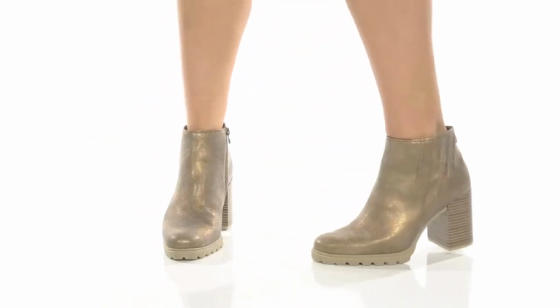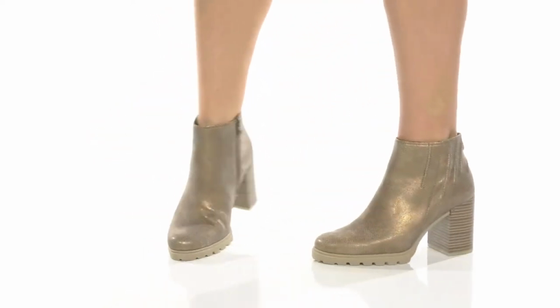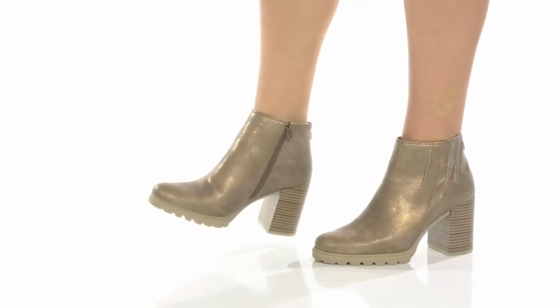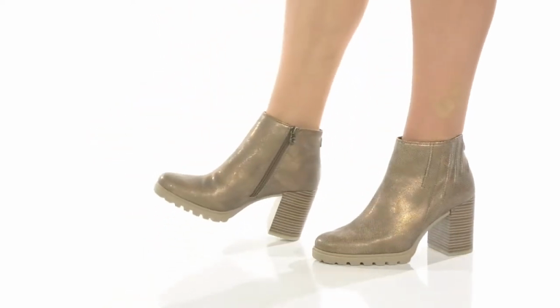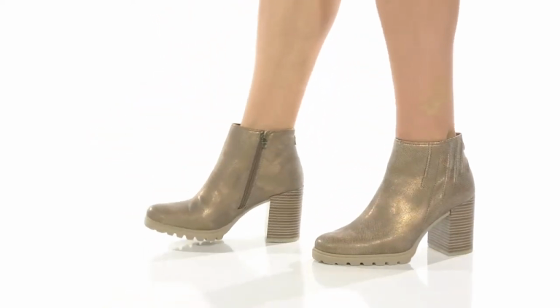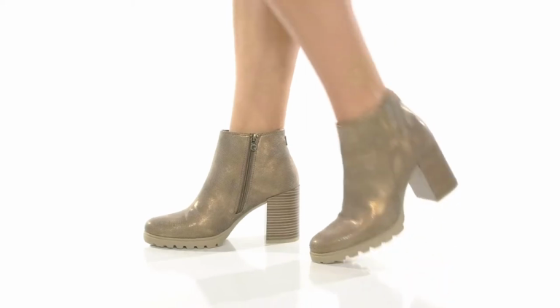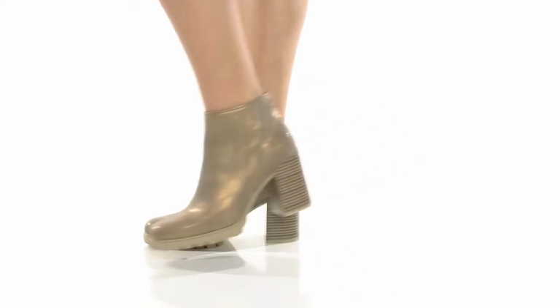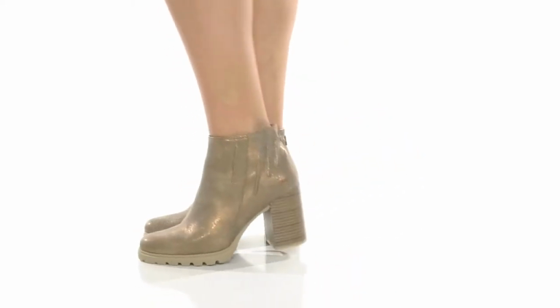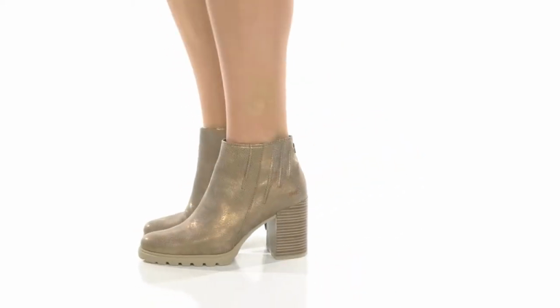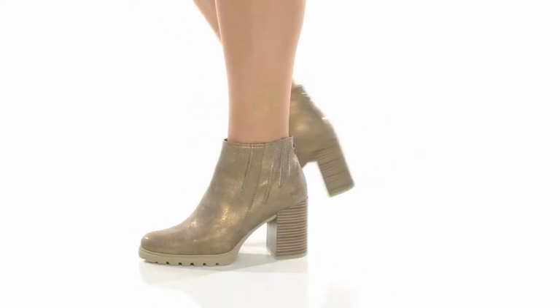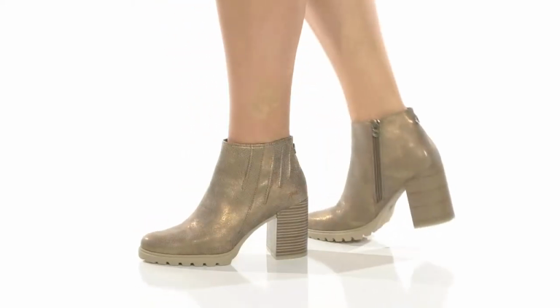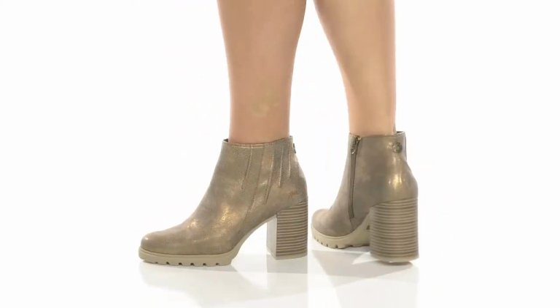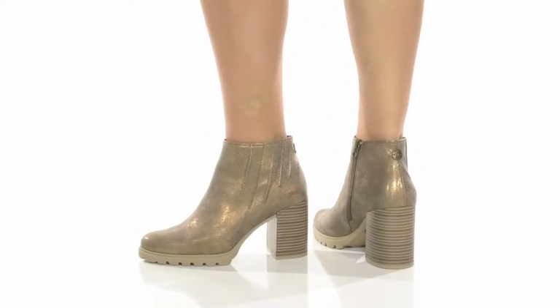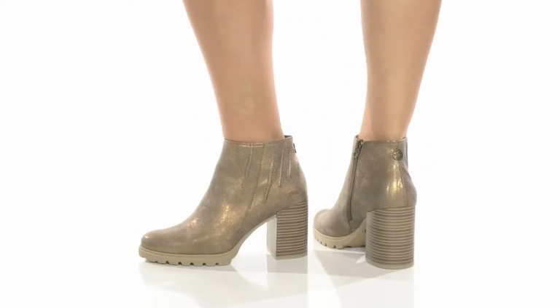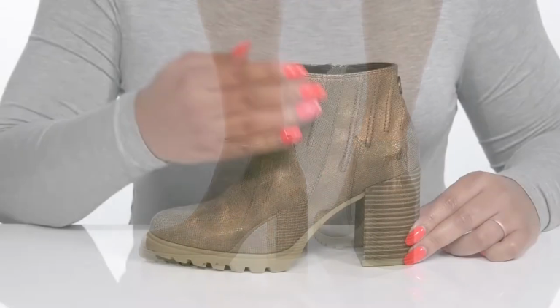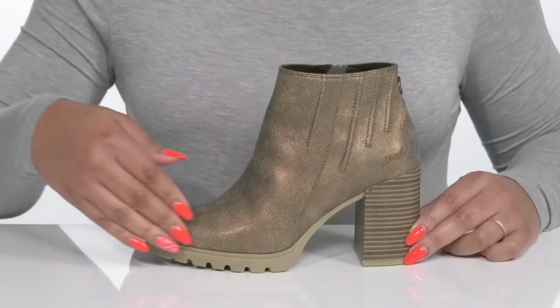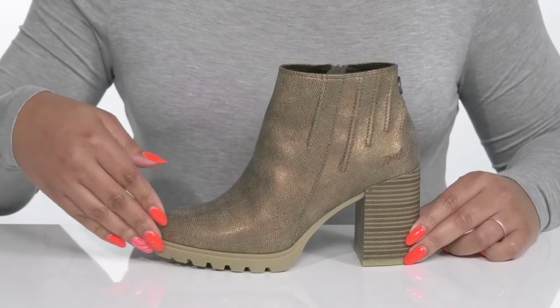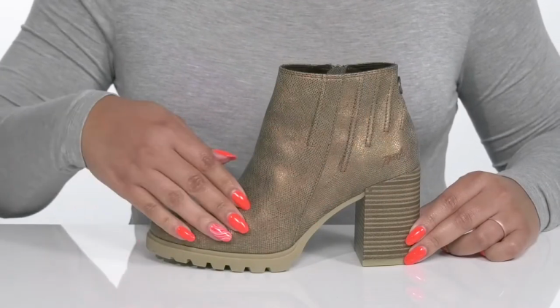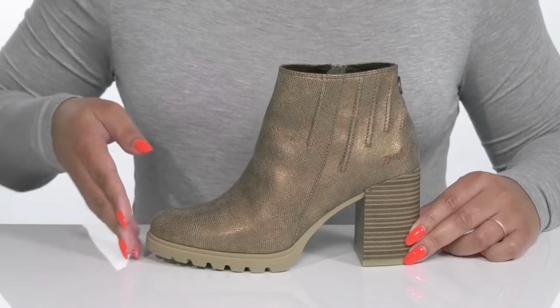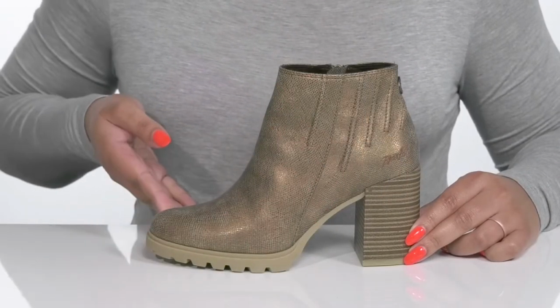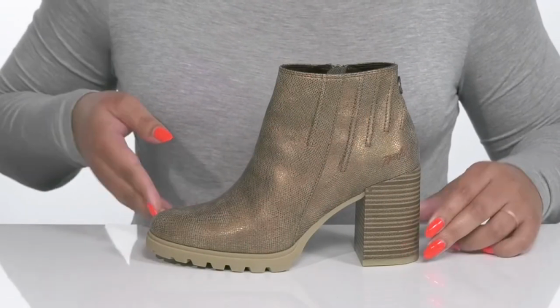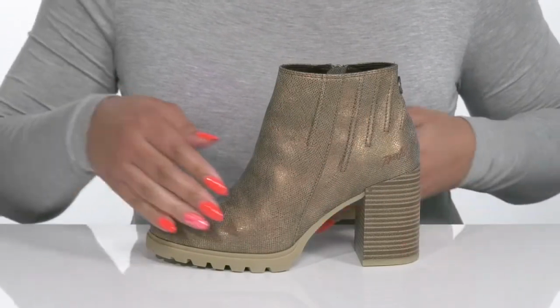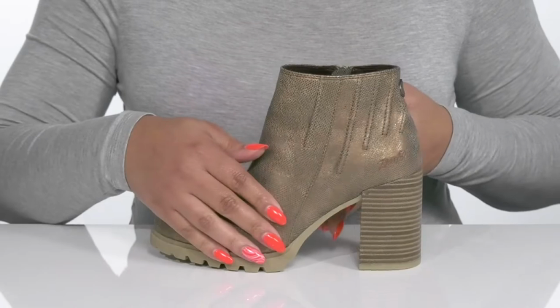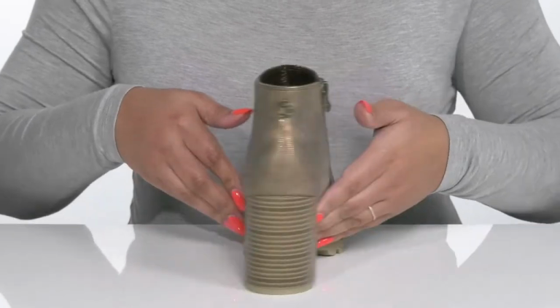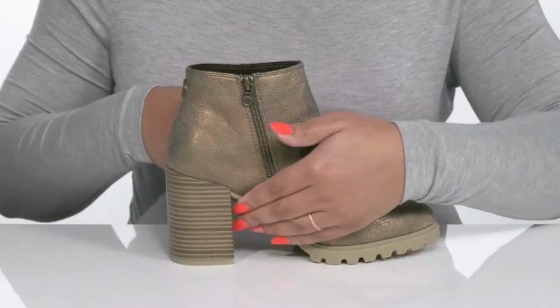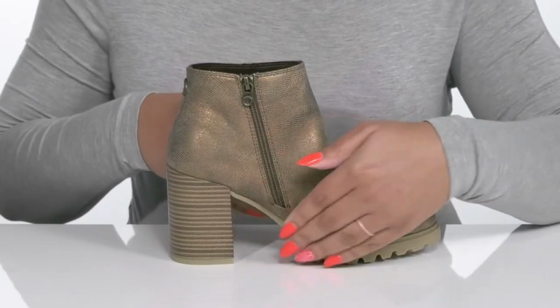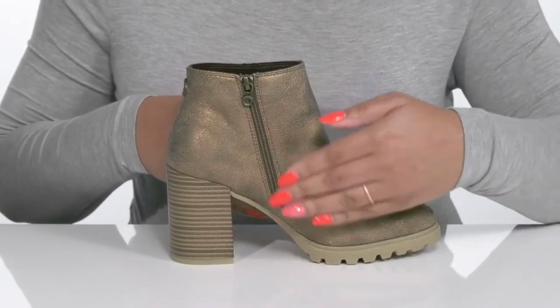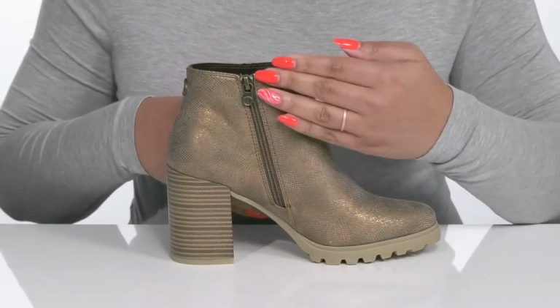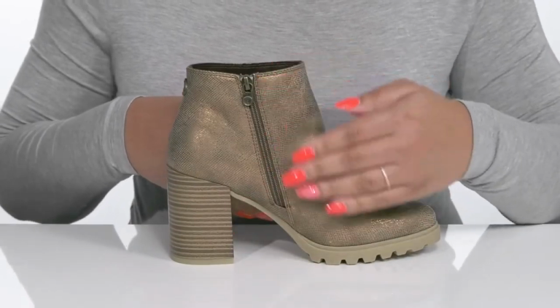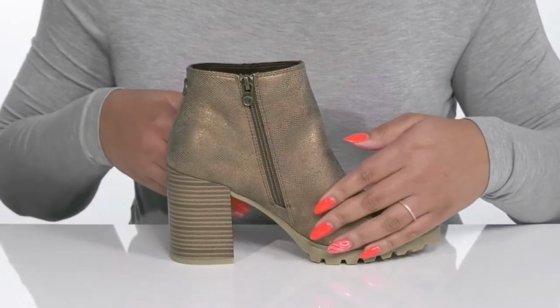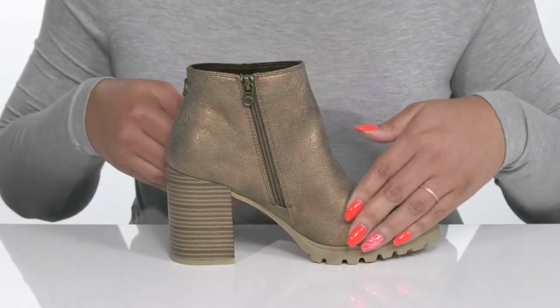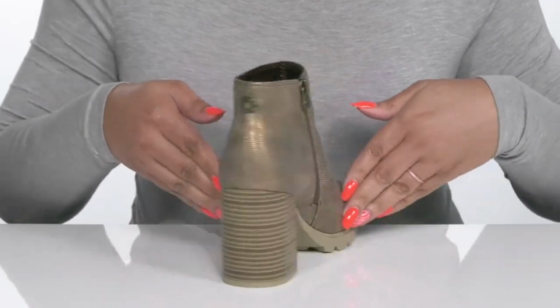Stay cute and chic wearing these boots by Blowfish. They feature a synthetic upper with an almond toe silhouette and a zipper closure on the inside for easy on and off.